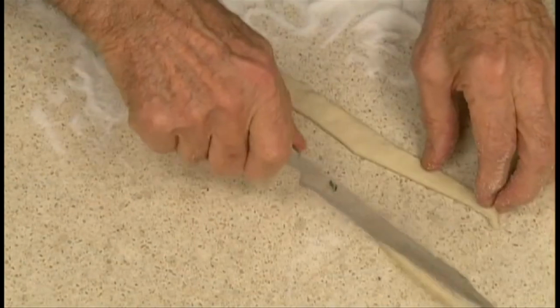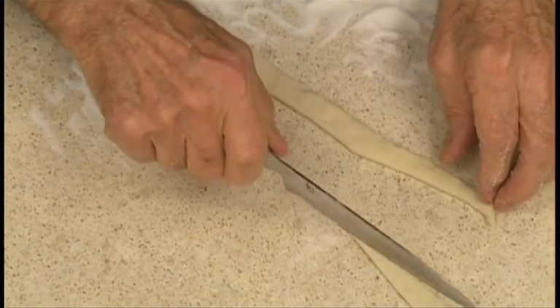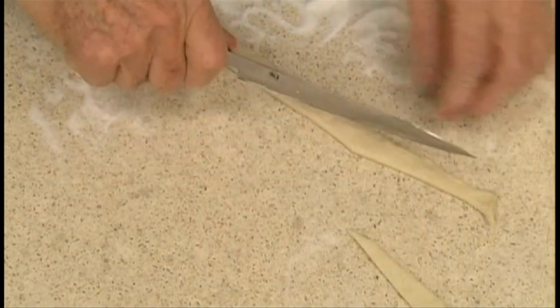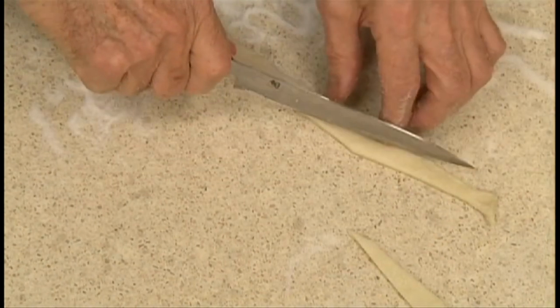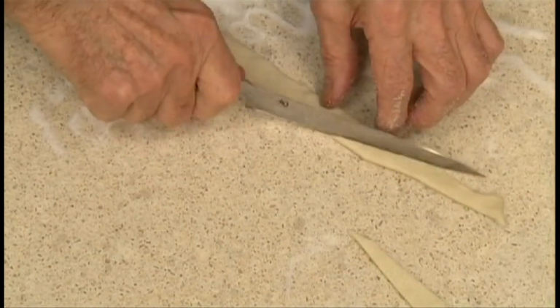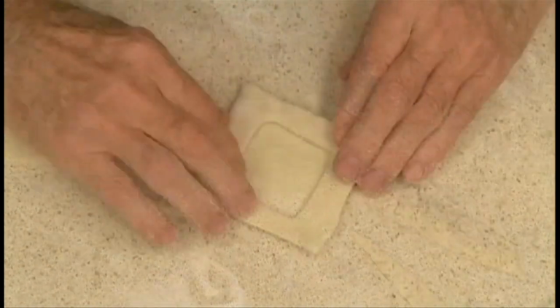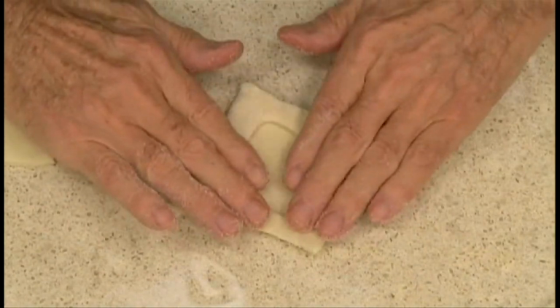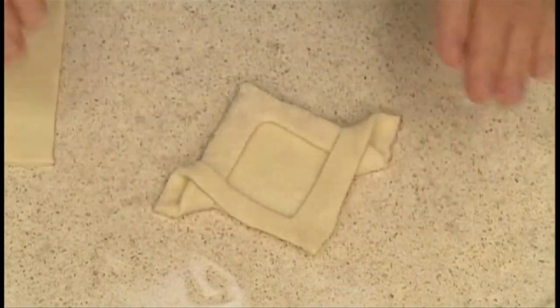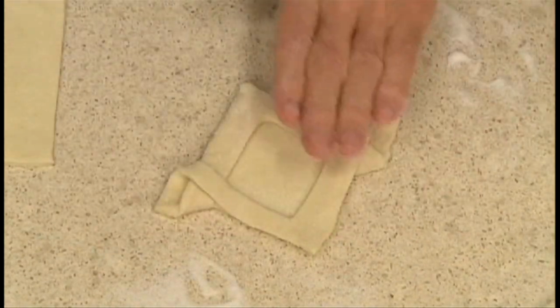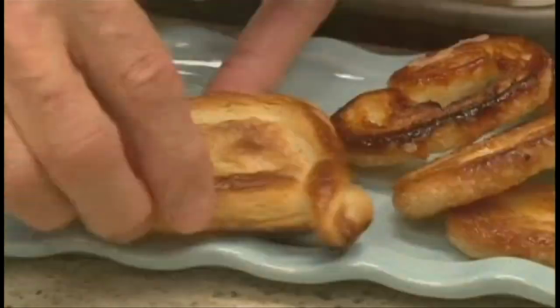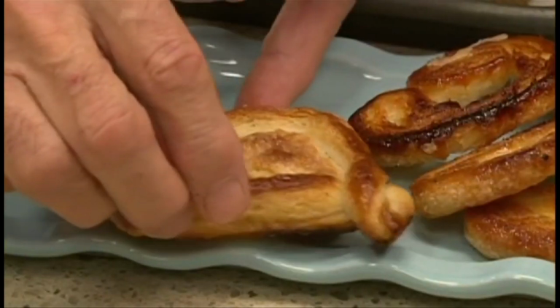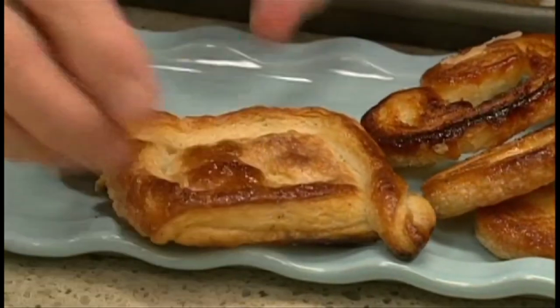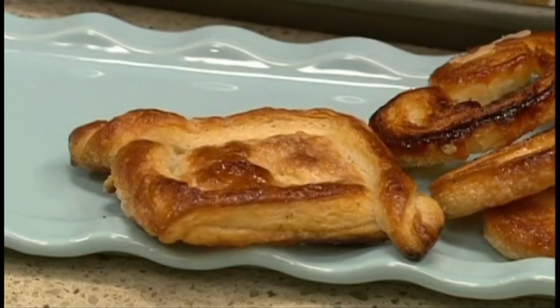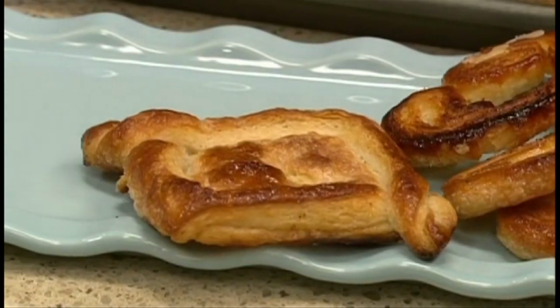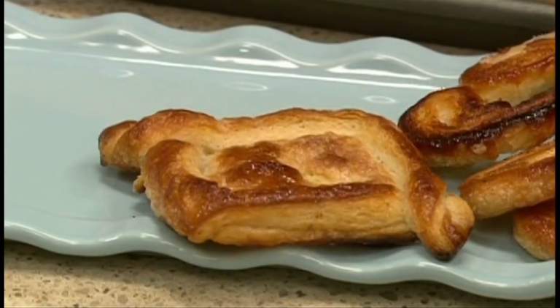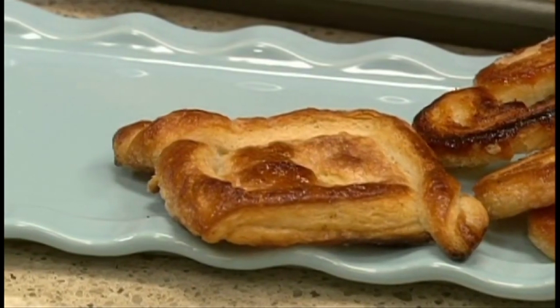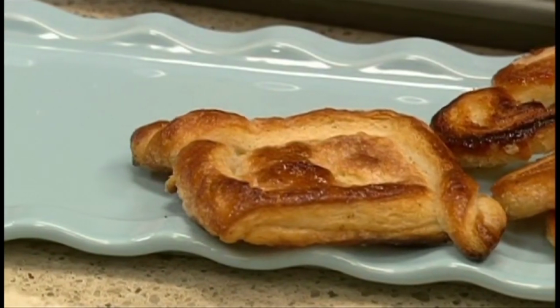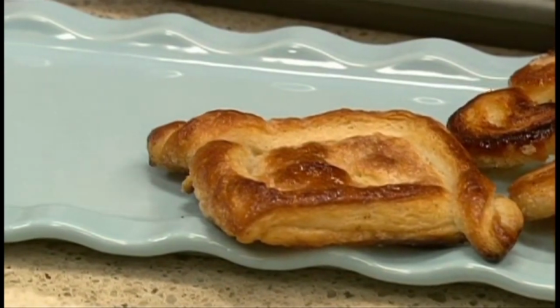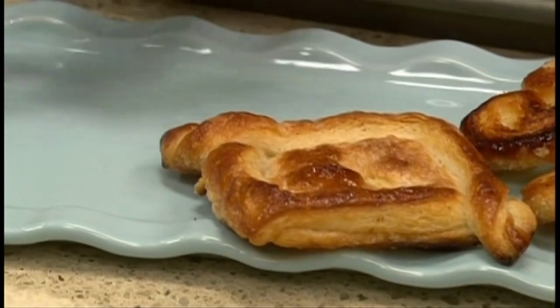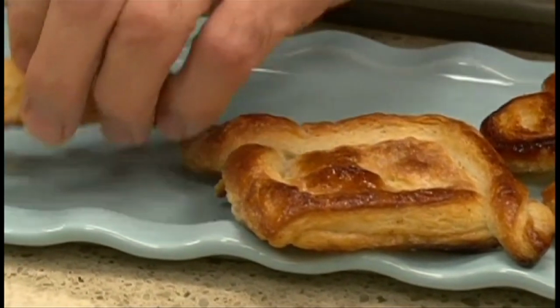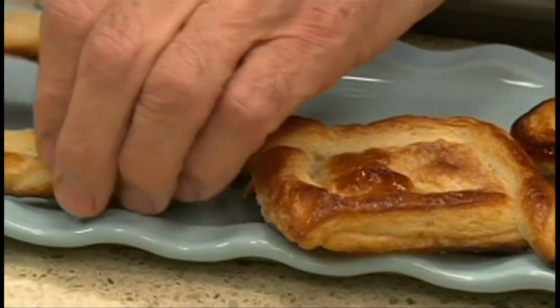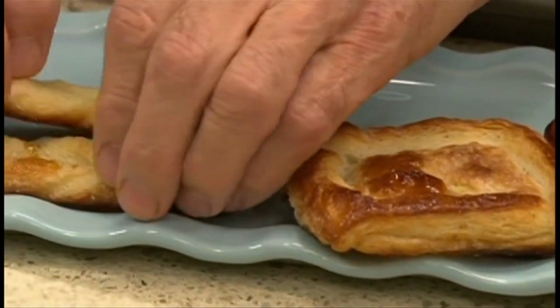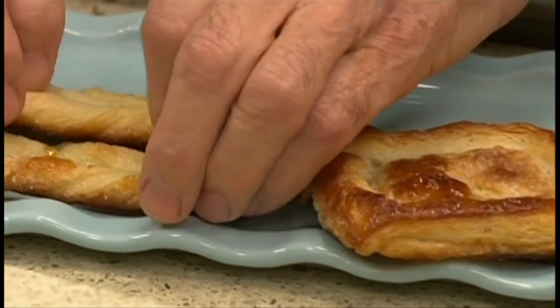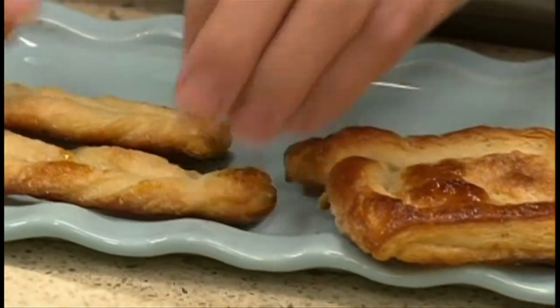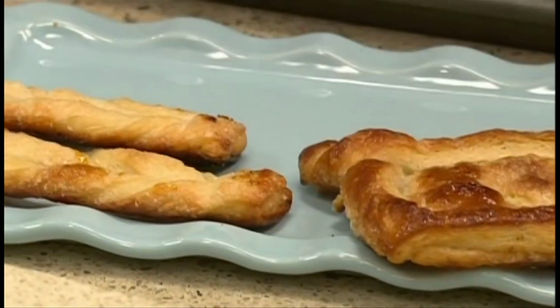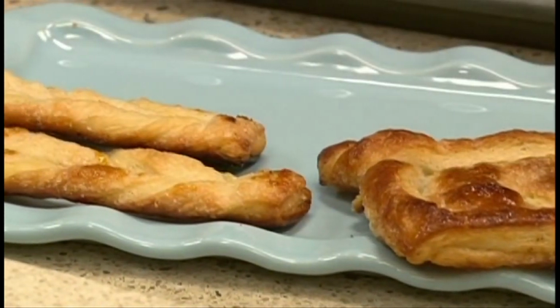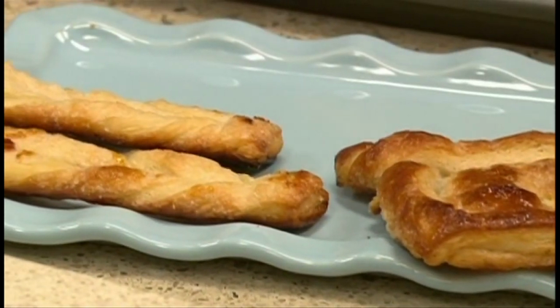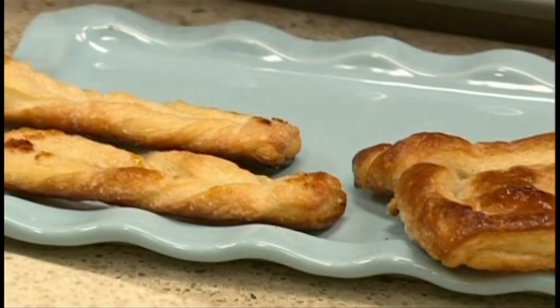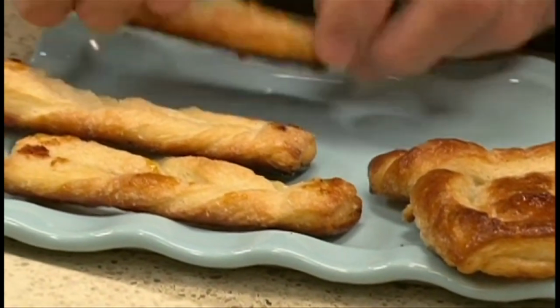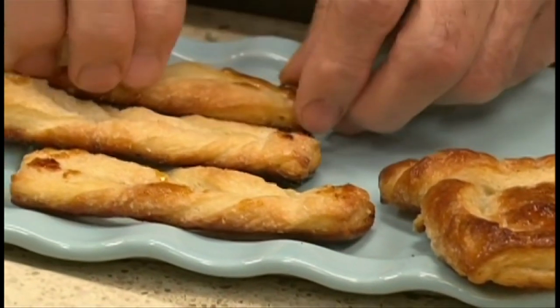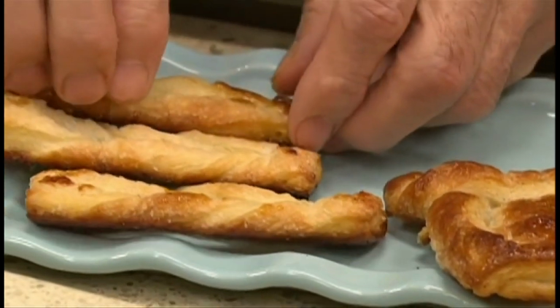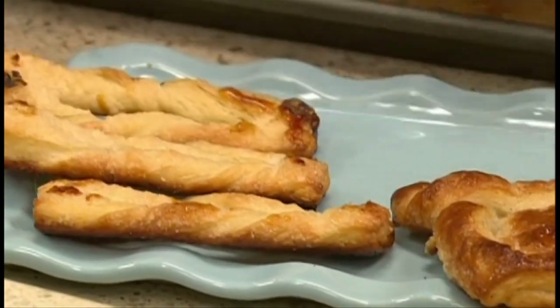You can make any shape for cookies. Place on a cookie sheet and bake in a 400-degree oven for about 10 minutes until crisp and brown. Delicious.